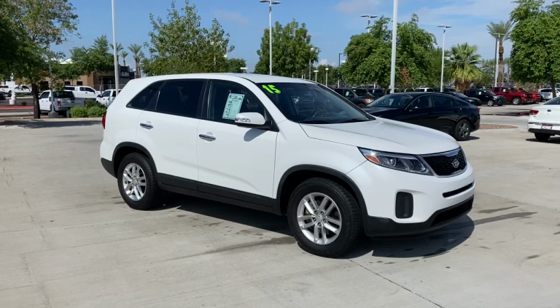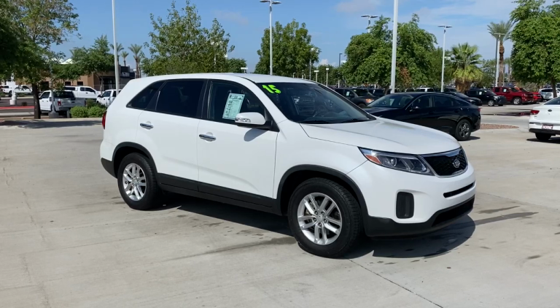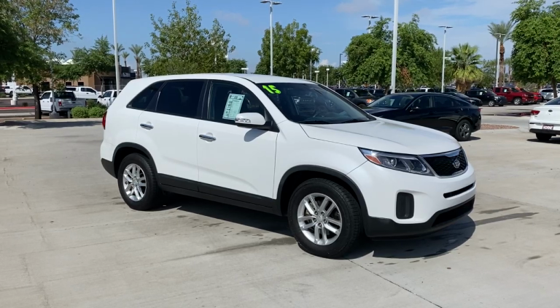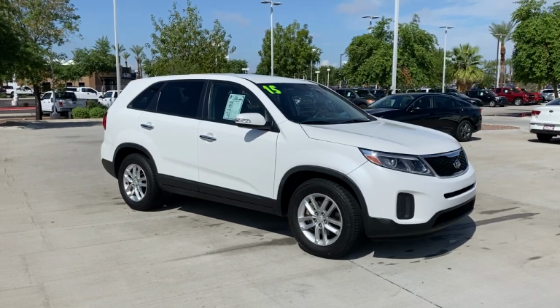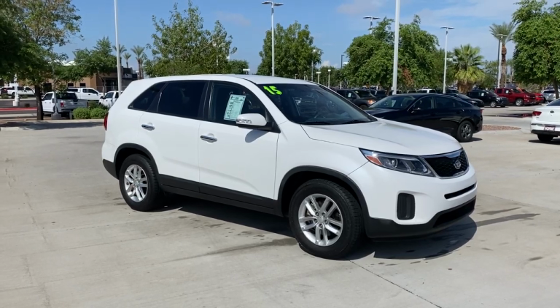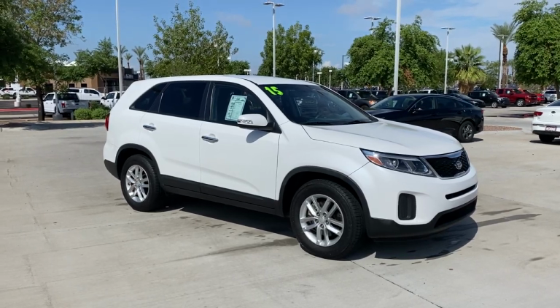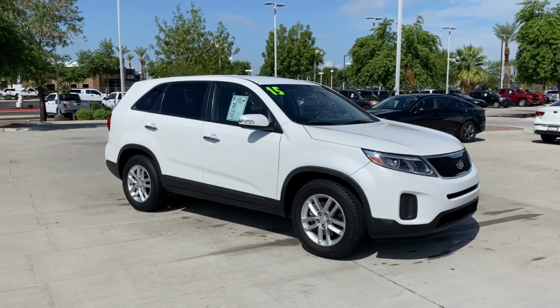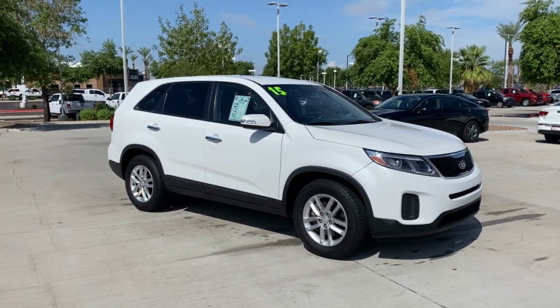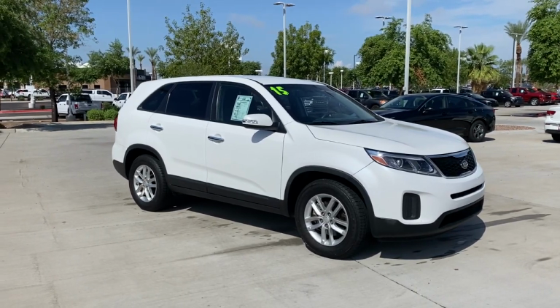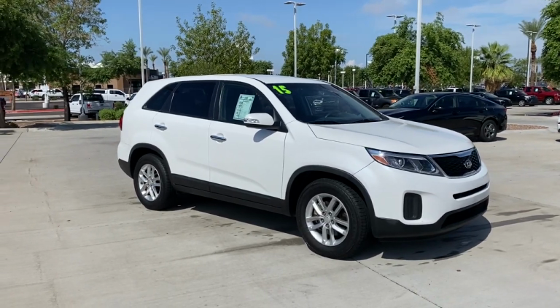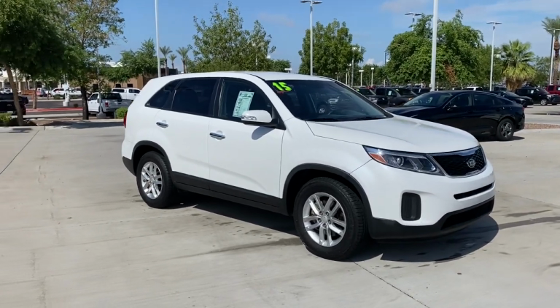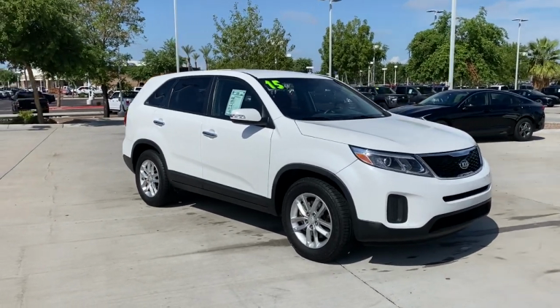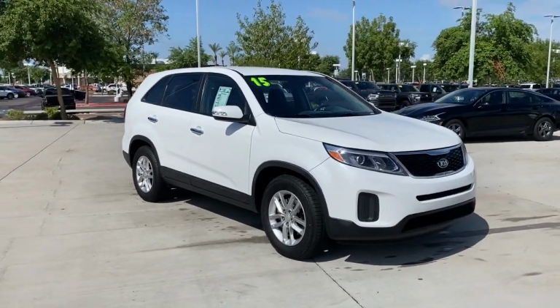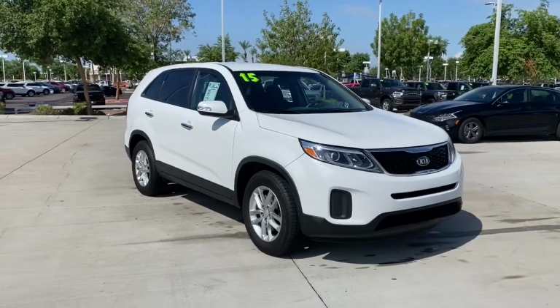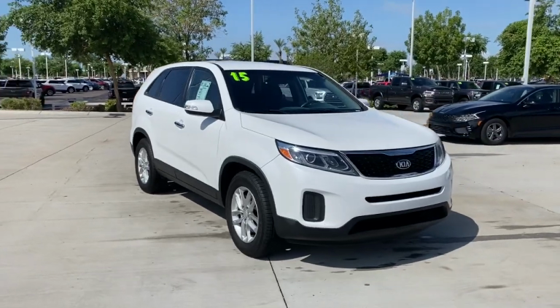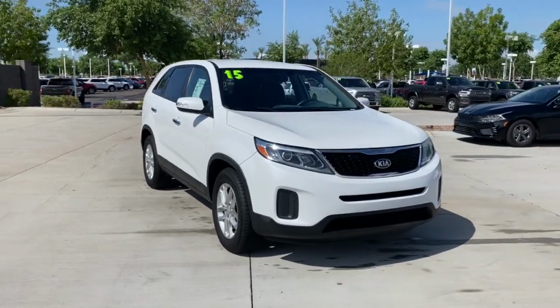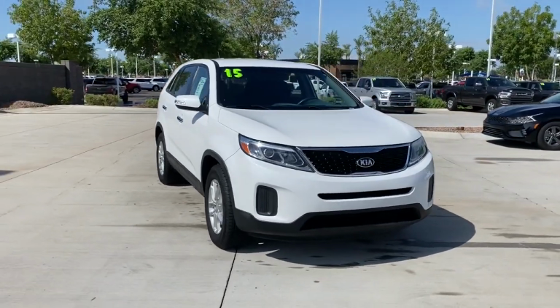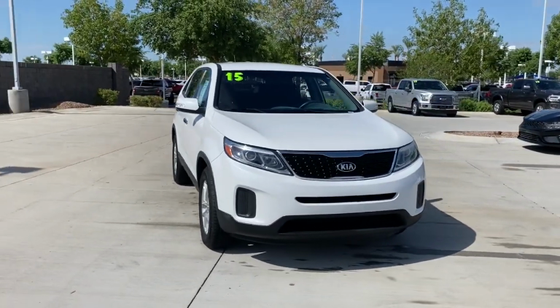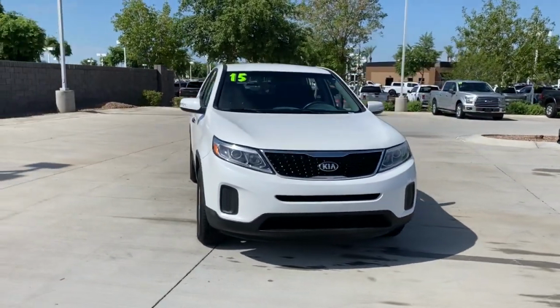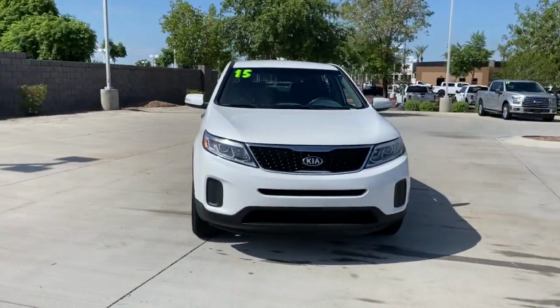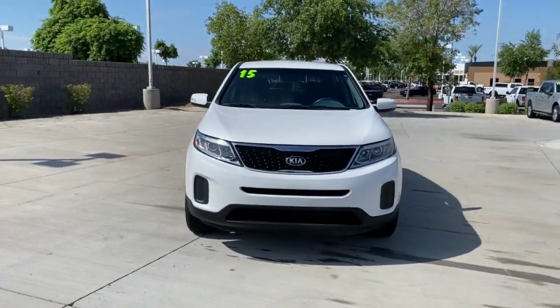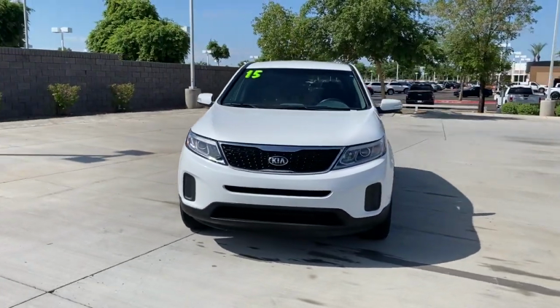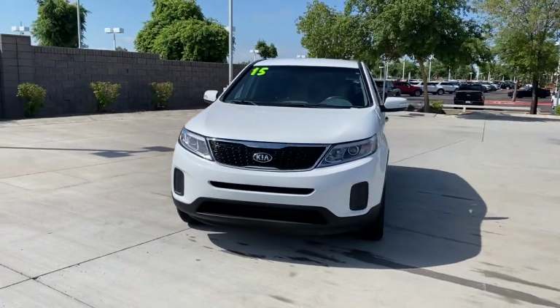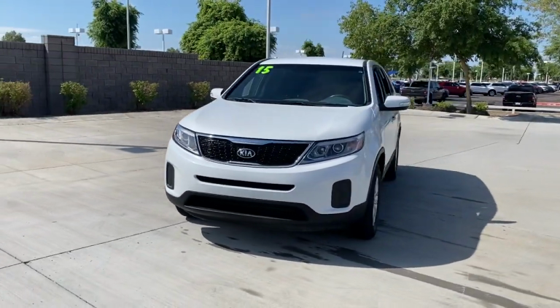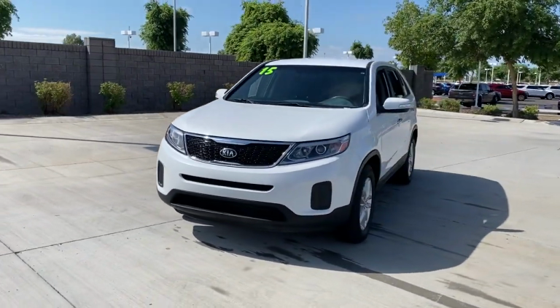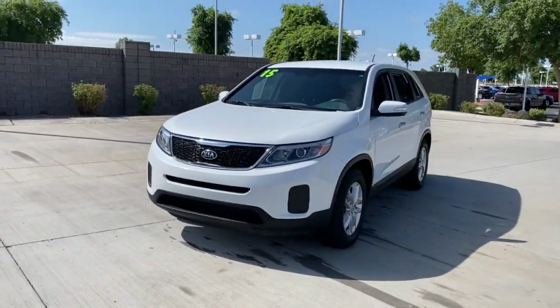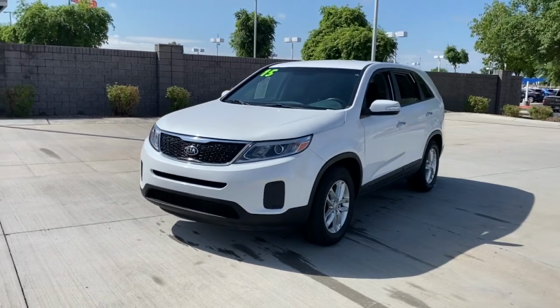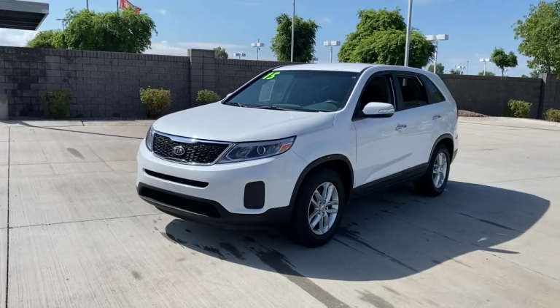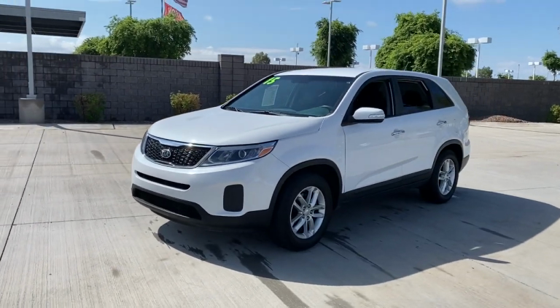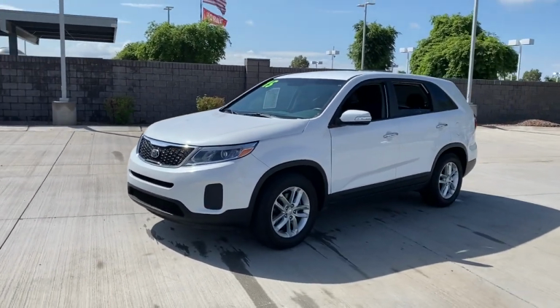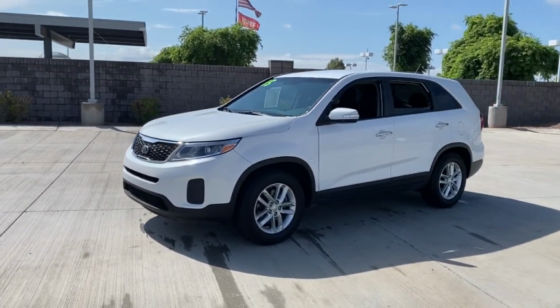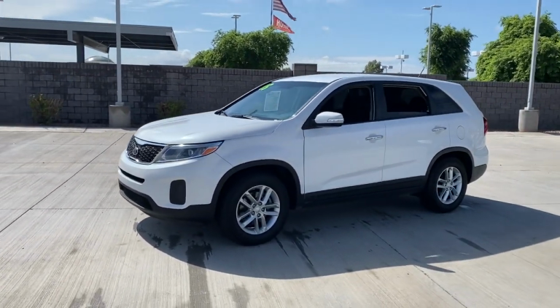Hop into the 2015 Kia Sorento. This vehicle is an outstanding buy with fewer than 70,000 miles on the odometer. Answer the call to adventure in this sleek Sorento.